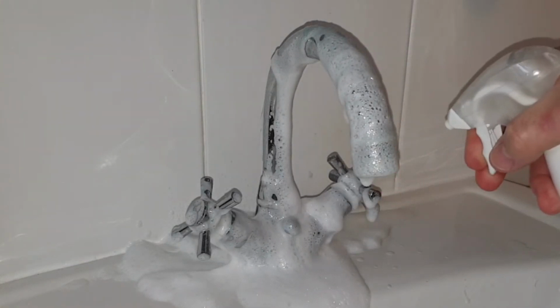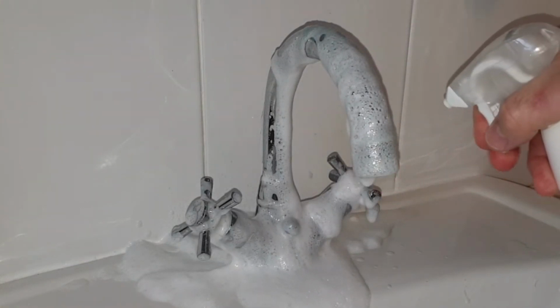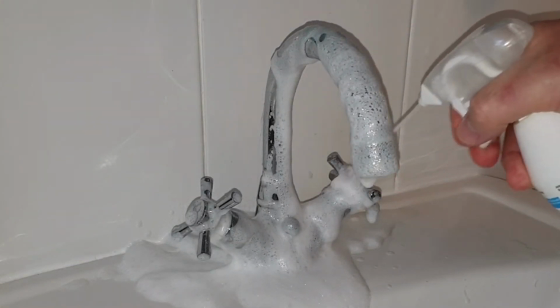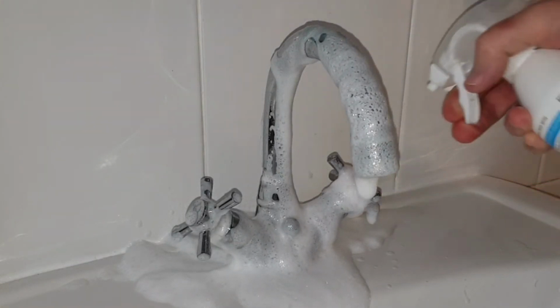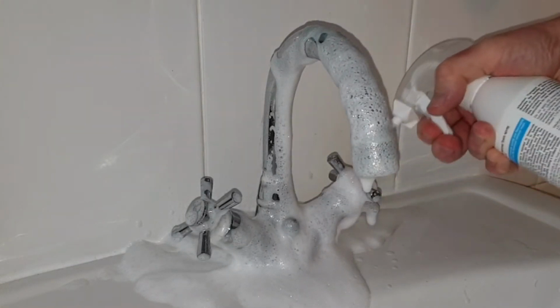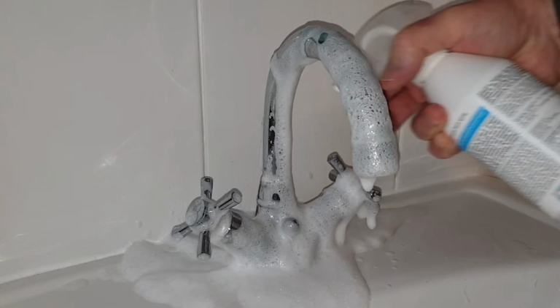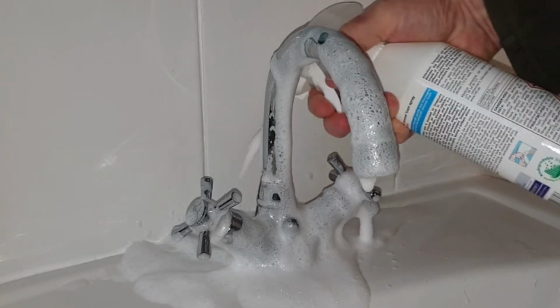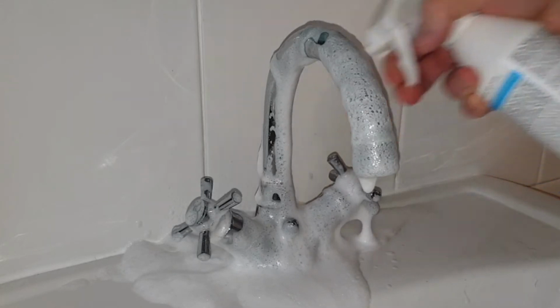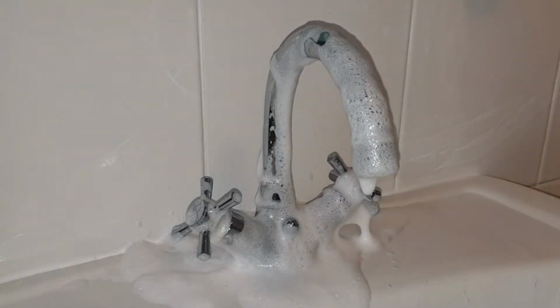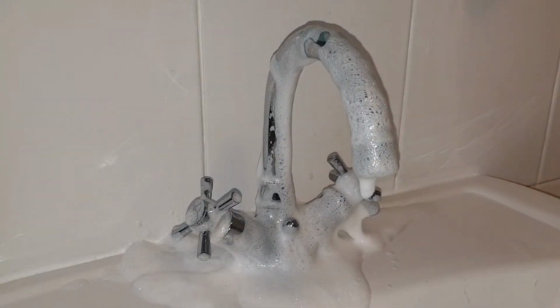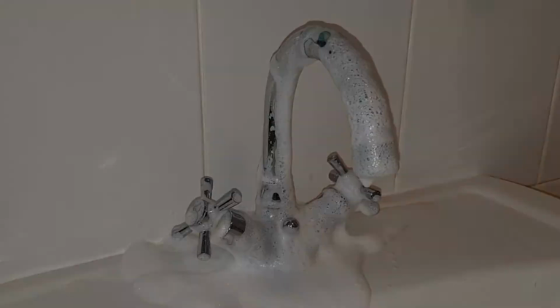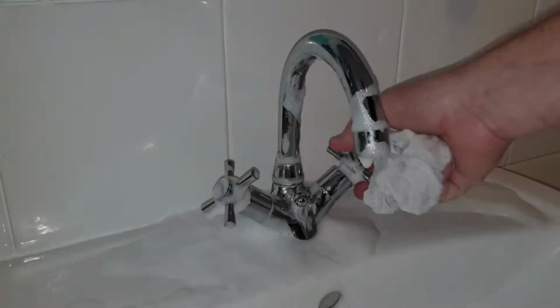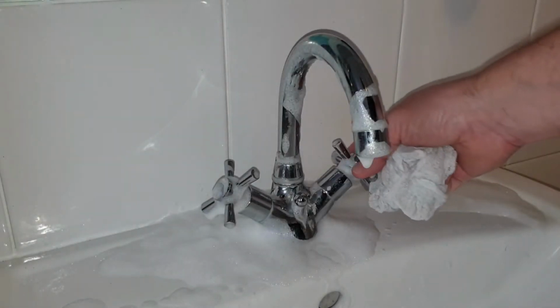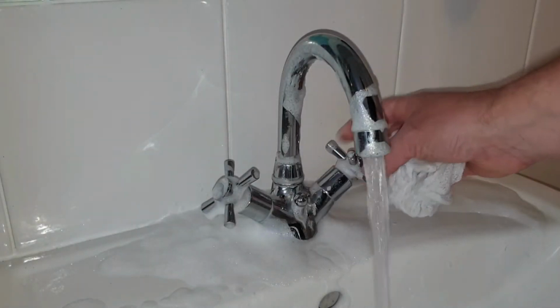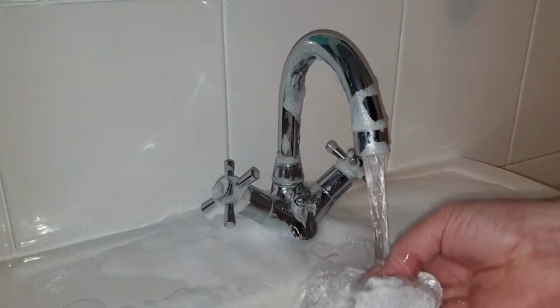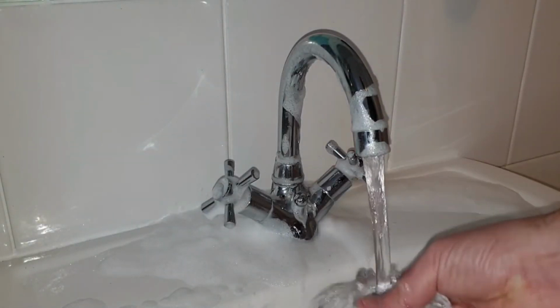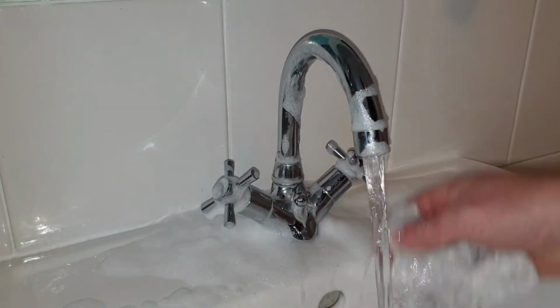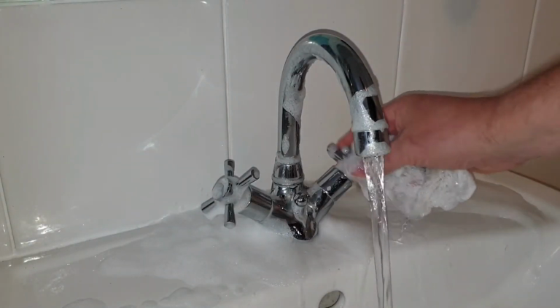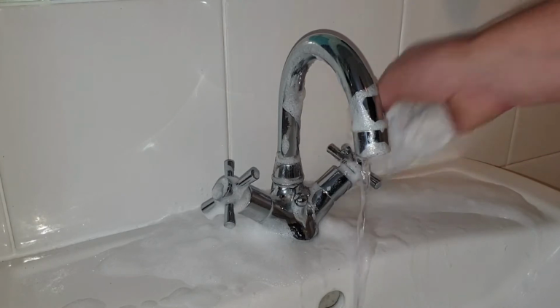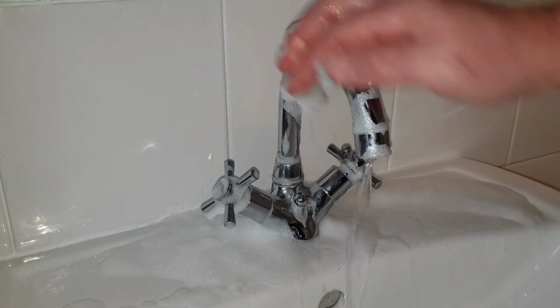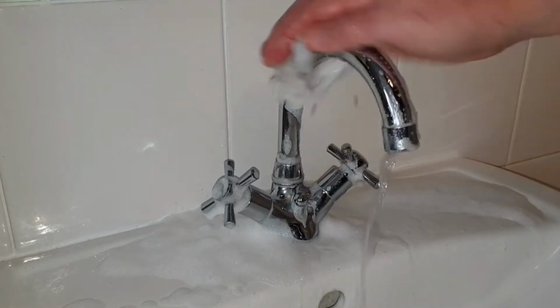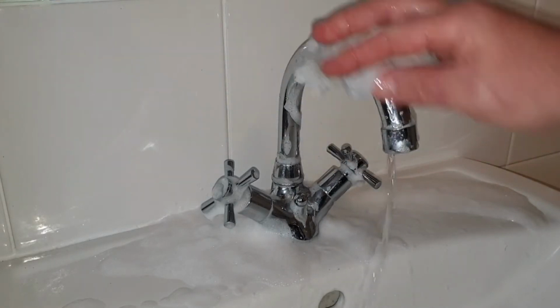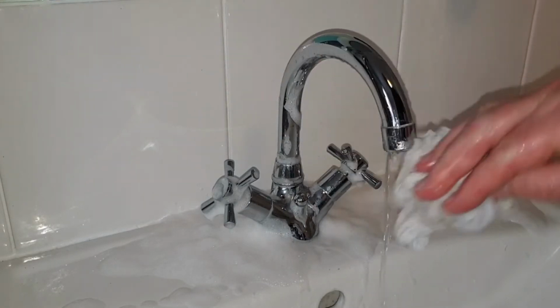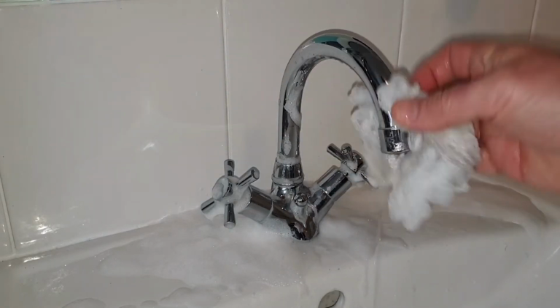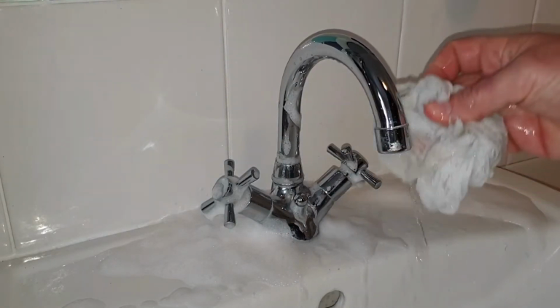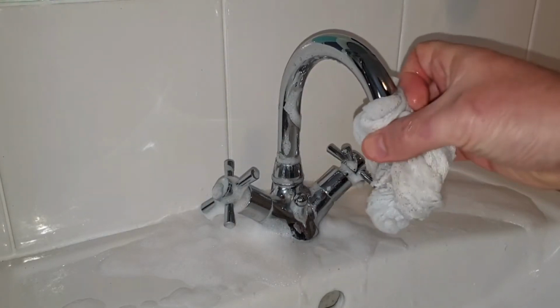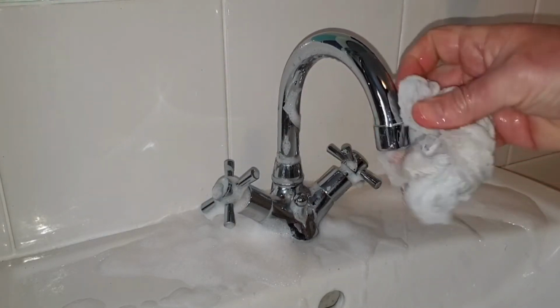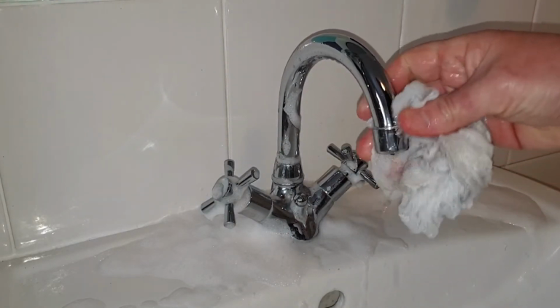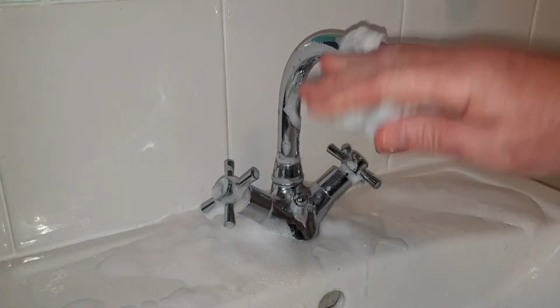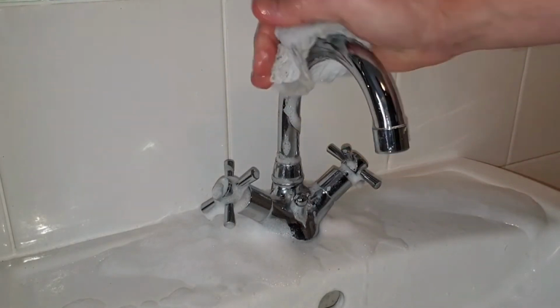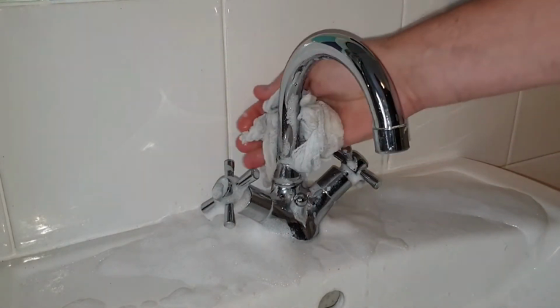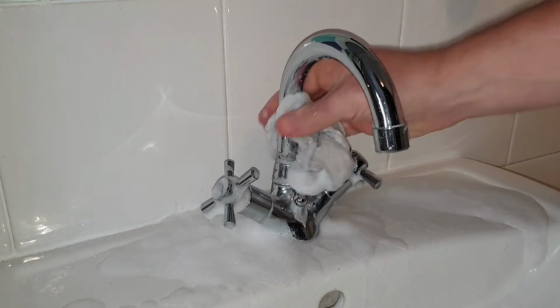HG recommend that you don't let it dry. After leaving sufficient time for the foam to break down the lime scale, the next stage is to rinse off the foam. Do this with a damp cloth and plenty of water.